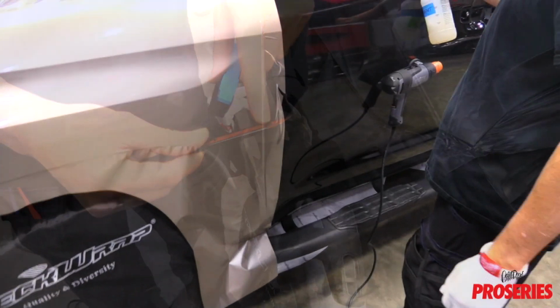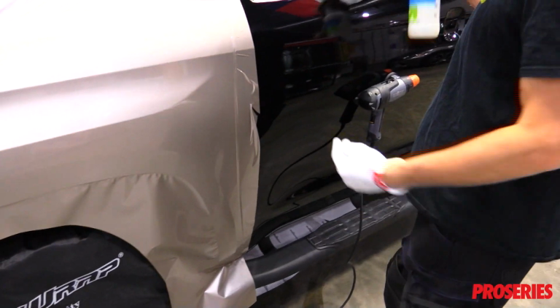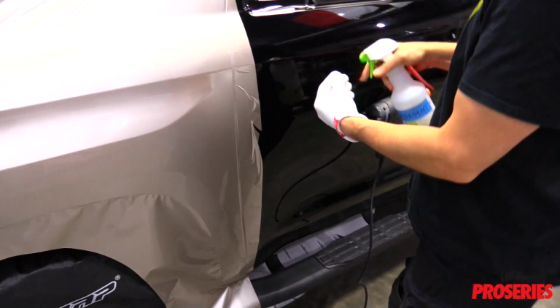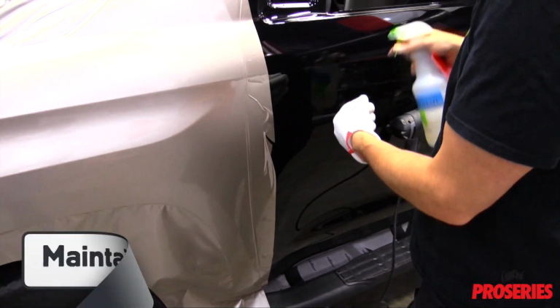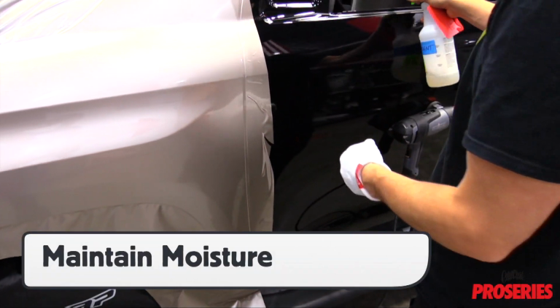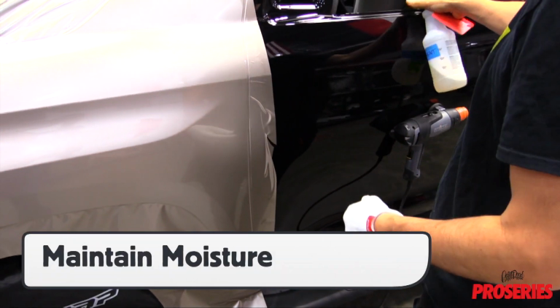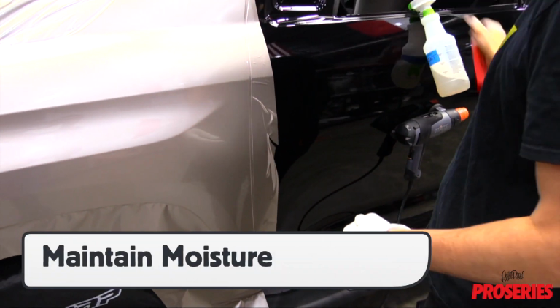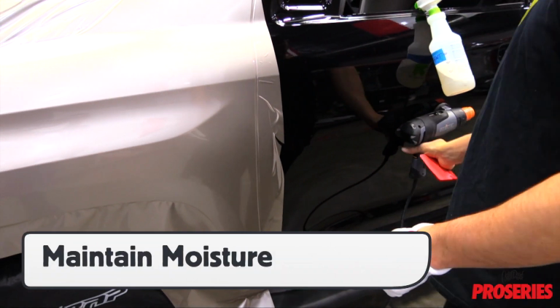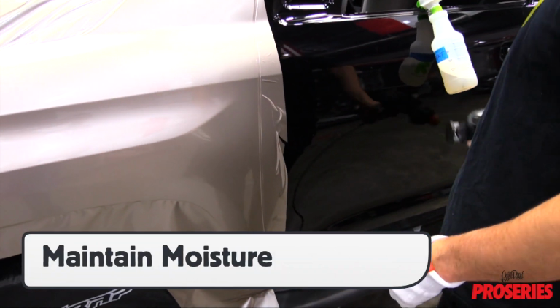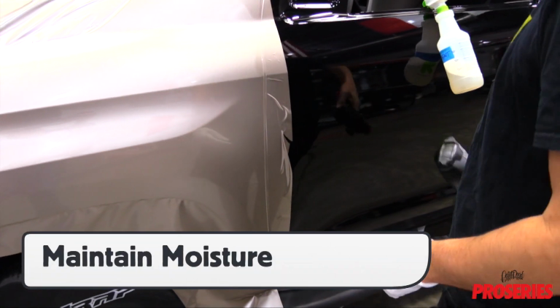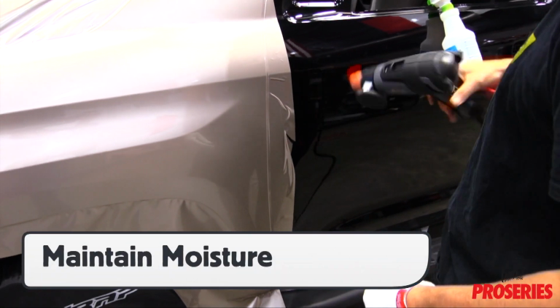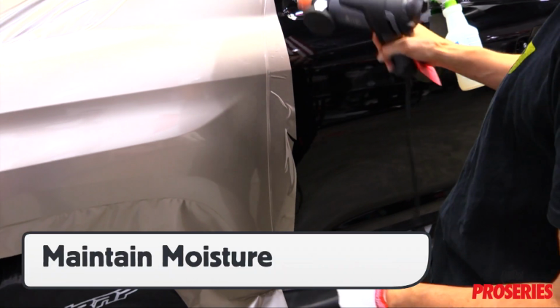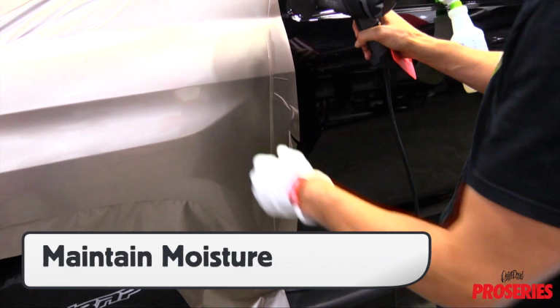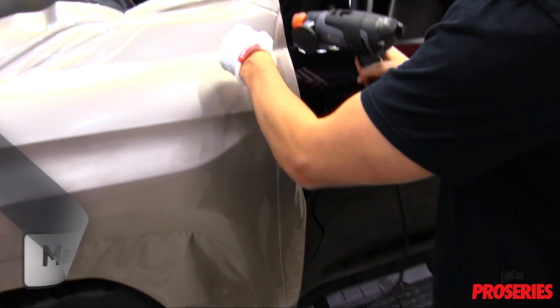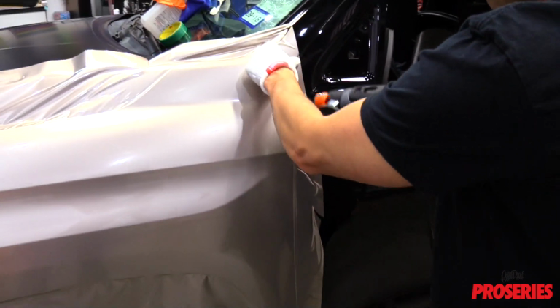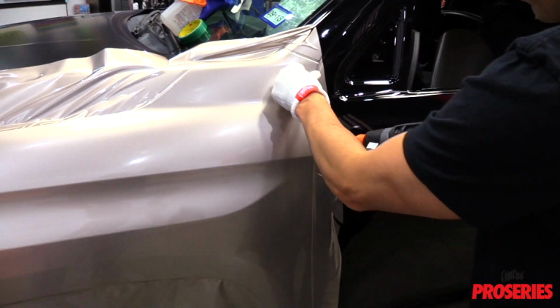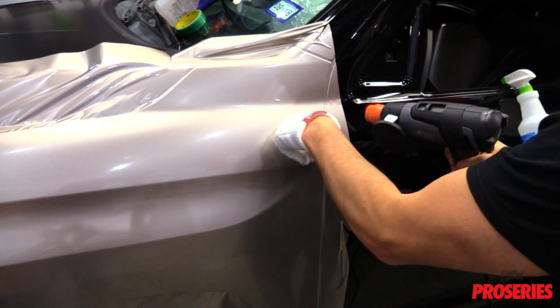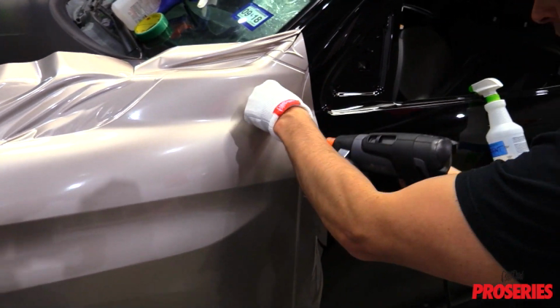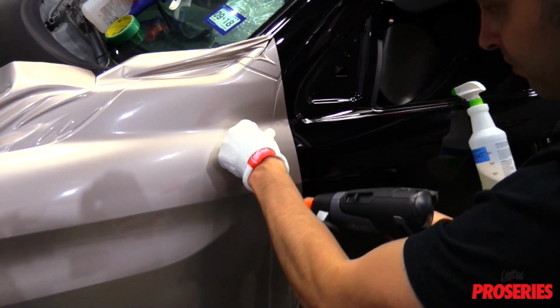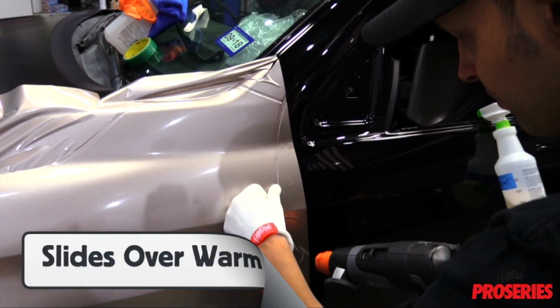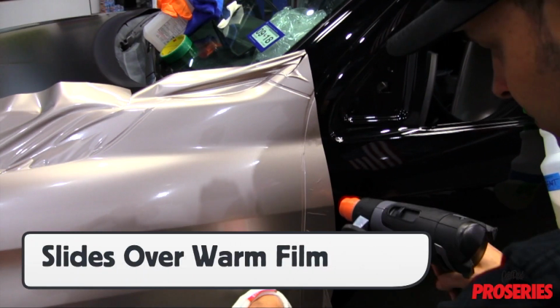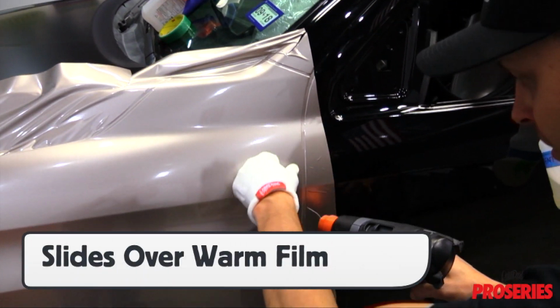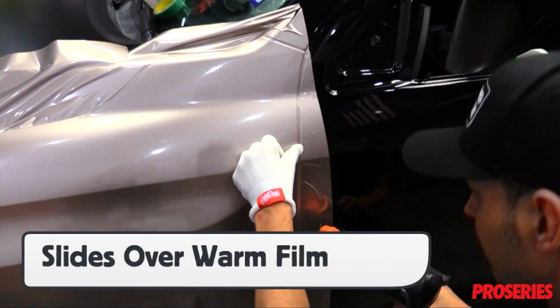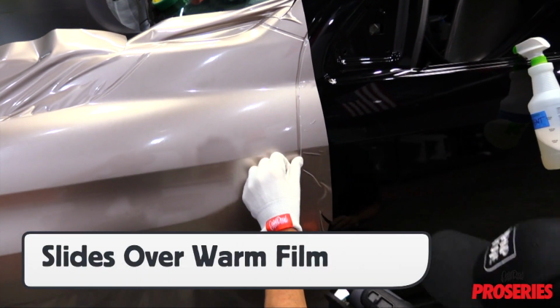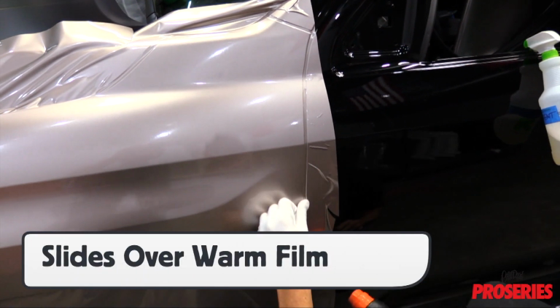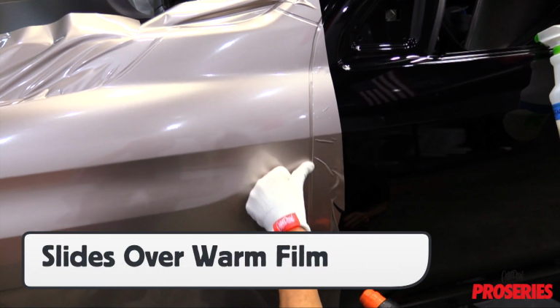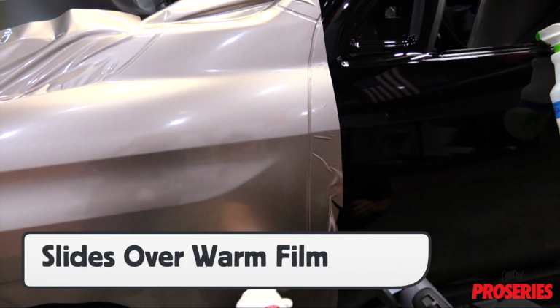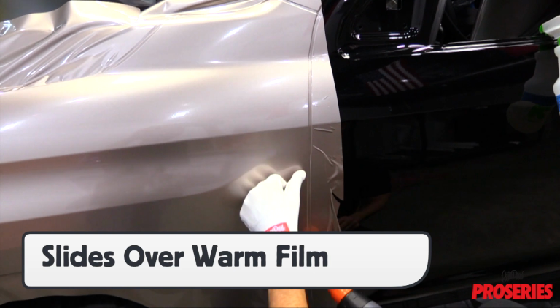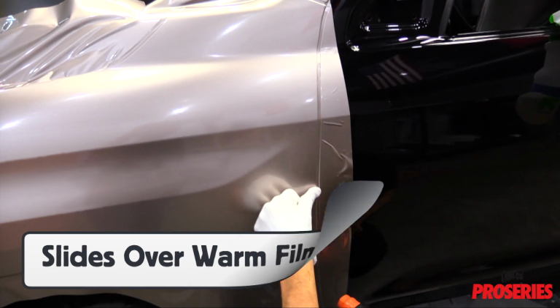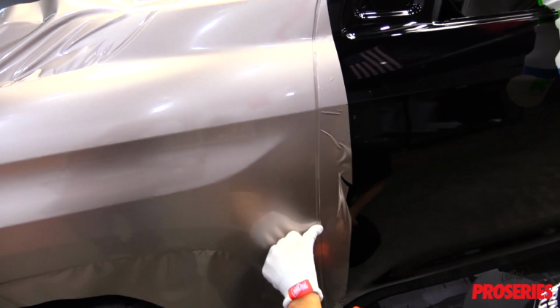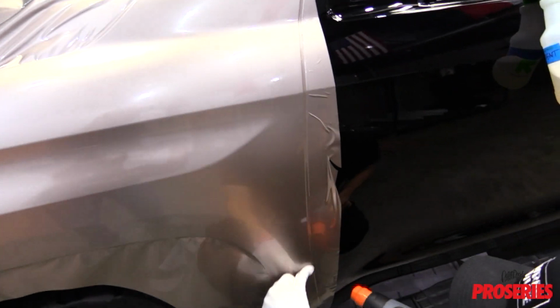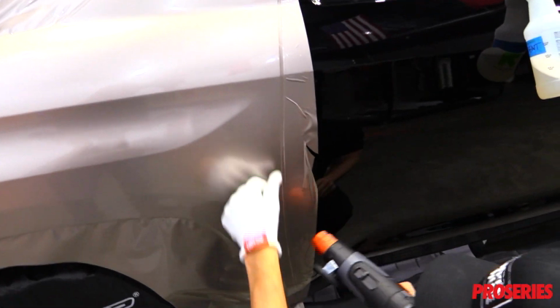Throughout an install, be sure to maintain the moisture in the fabric, particularly when working with high surface energy films like gloss. It especially helps the ProGlove Ultimate slide over wrap film that is being heated, which avoids accidental bunching.